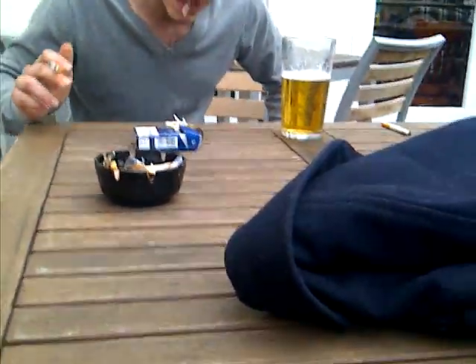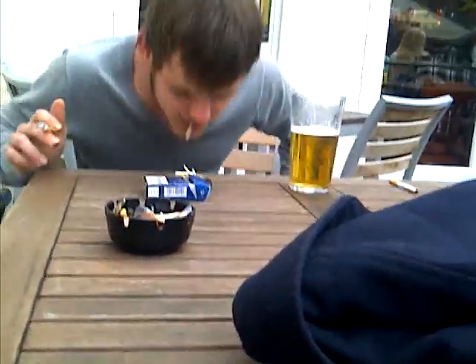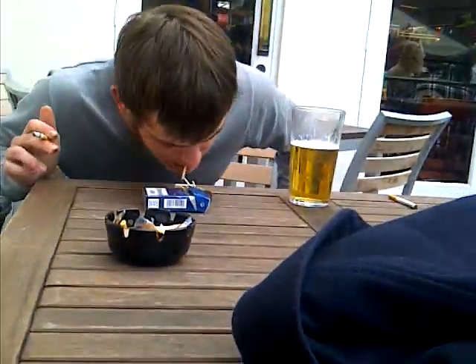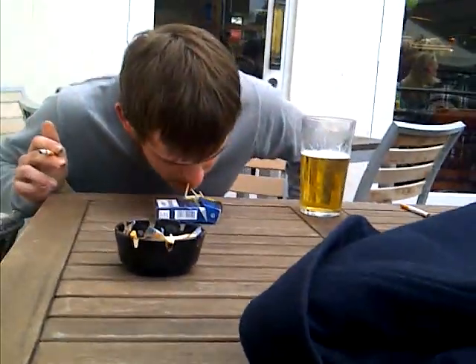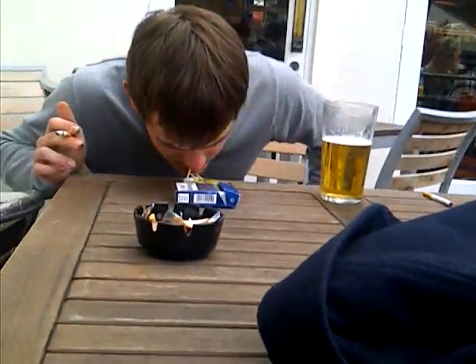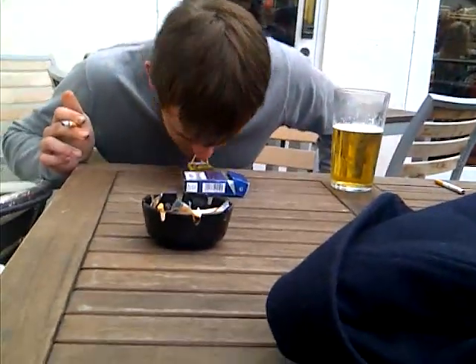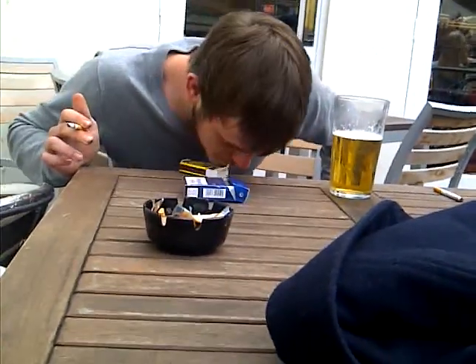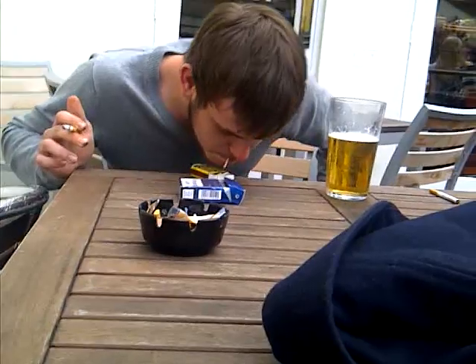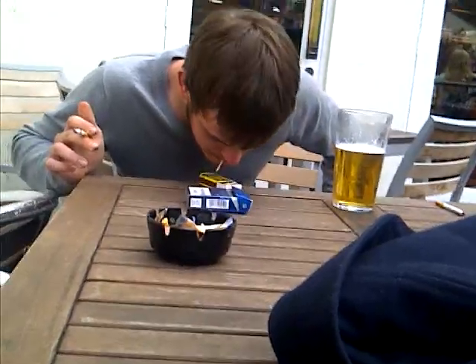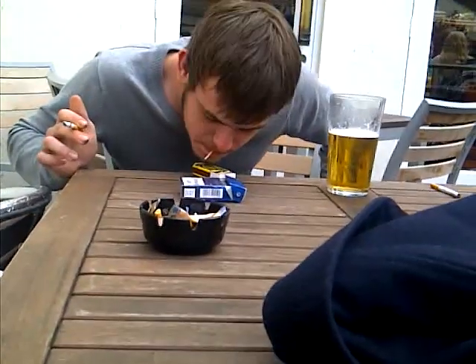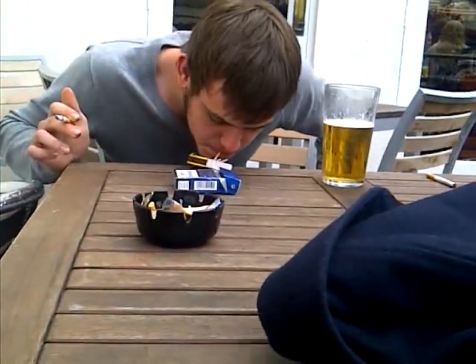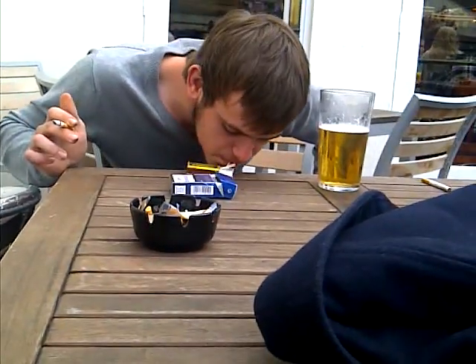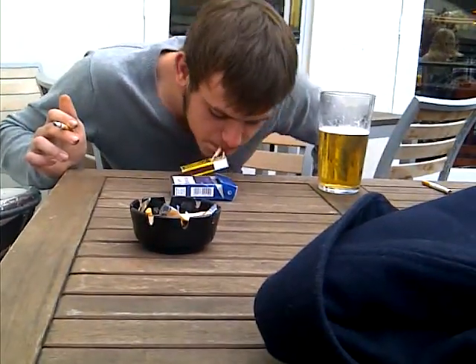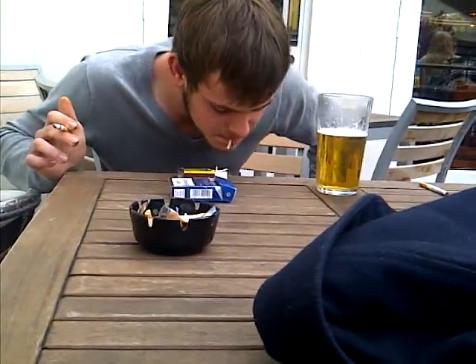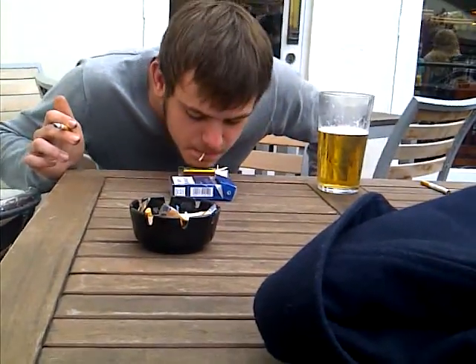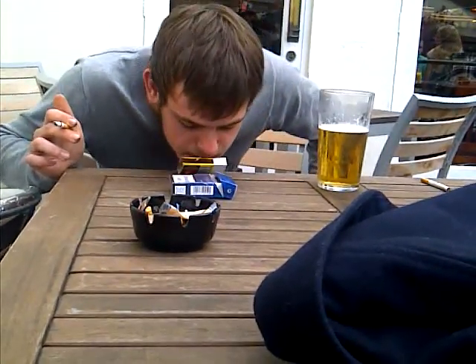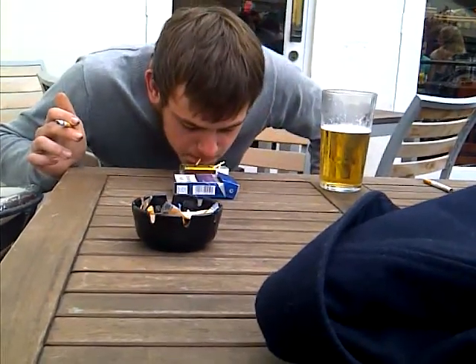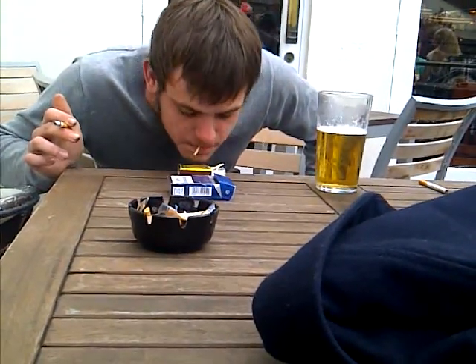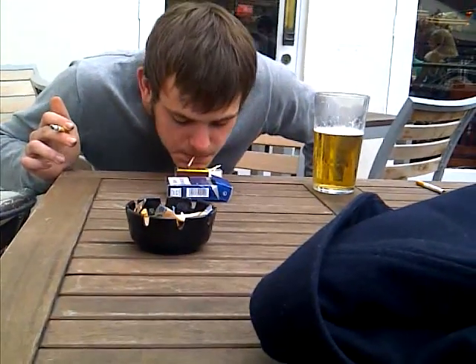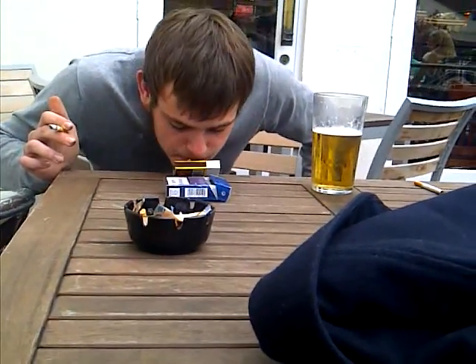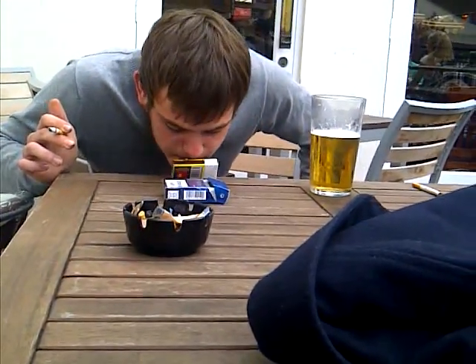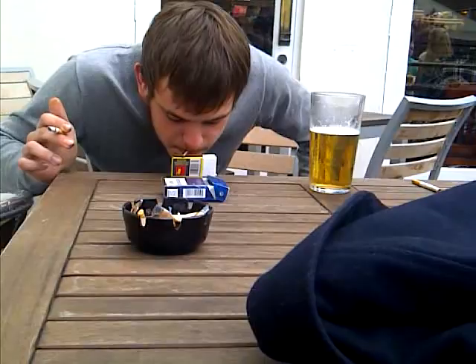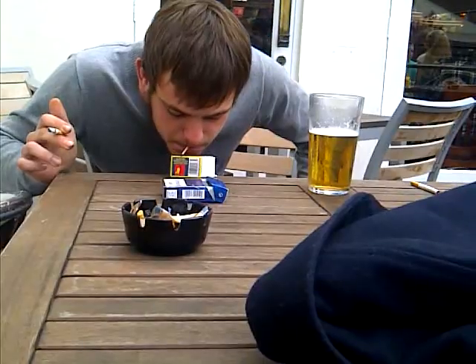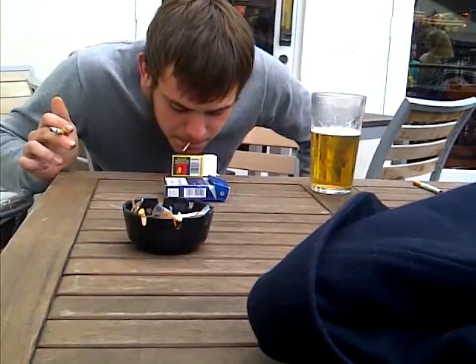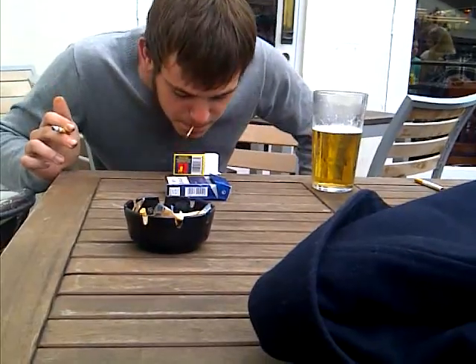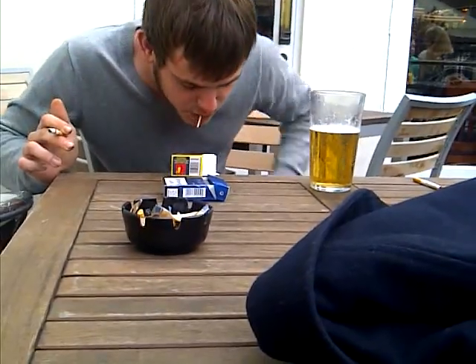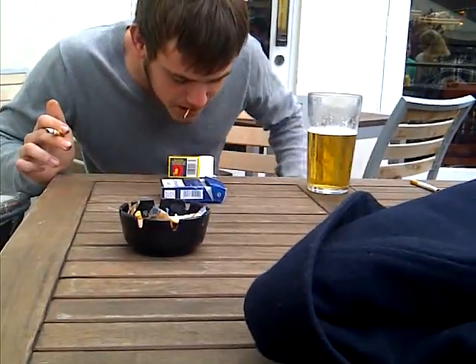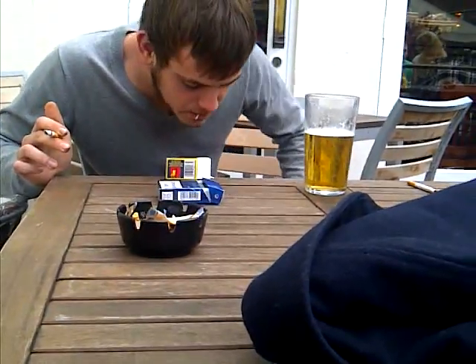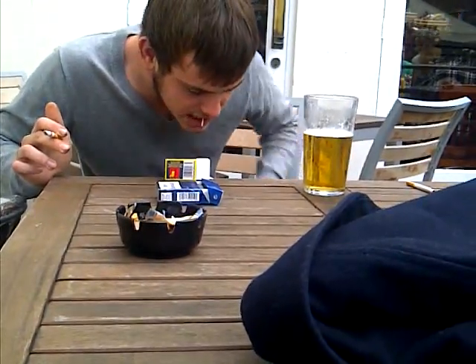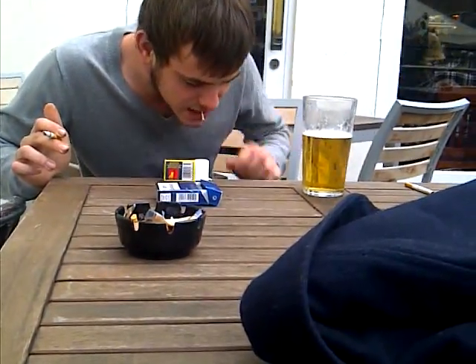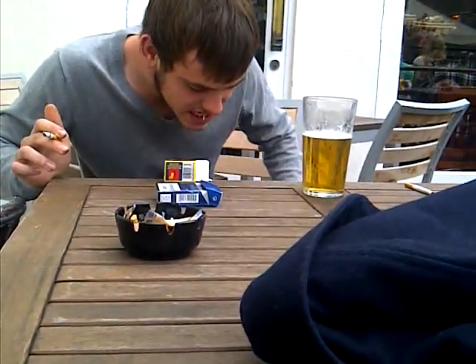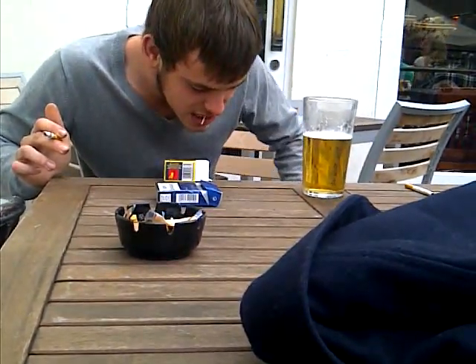I've got a picture by picture. I'll just video it mate. So you've got to whack it, you've got to light it, then leave it on top.